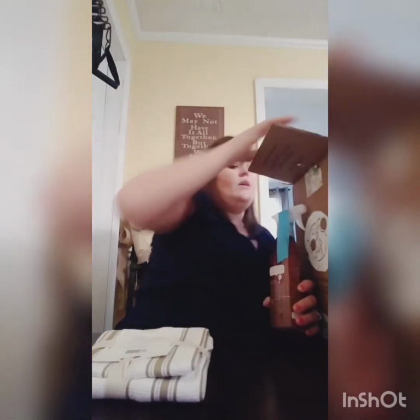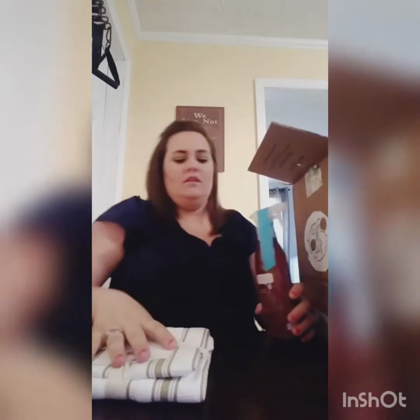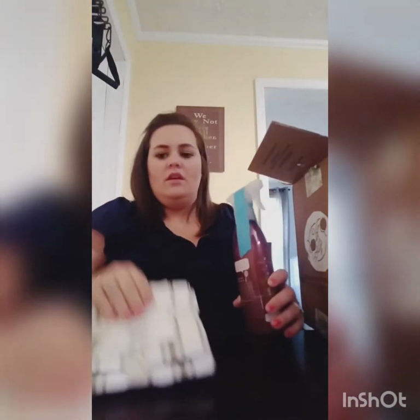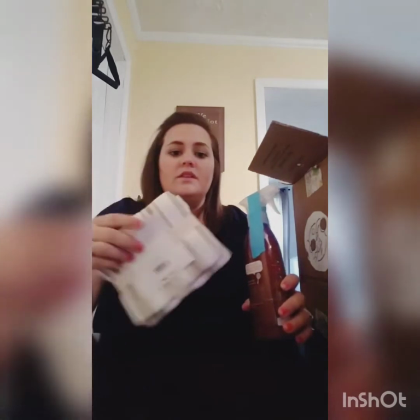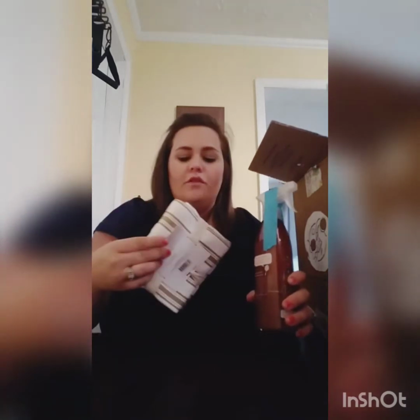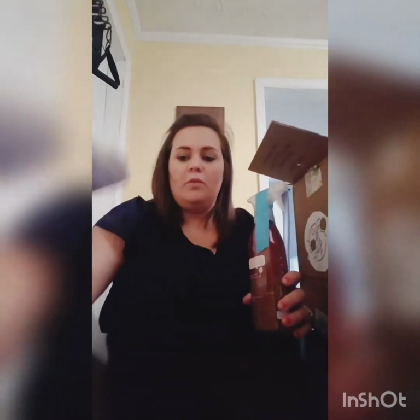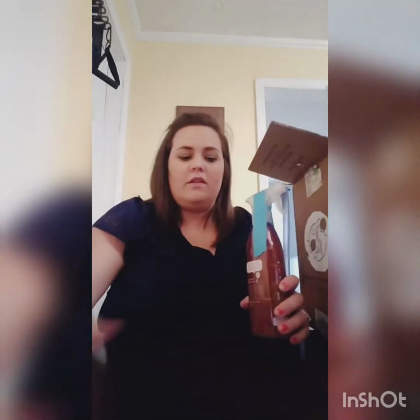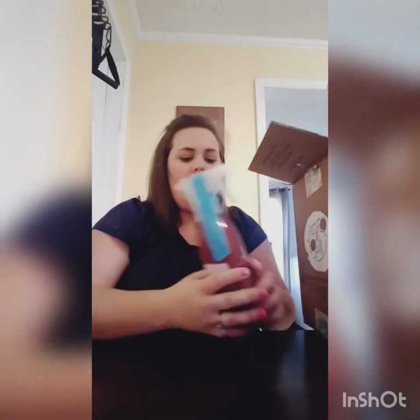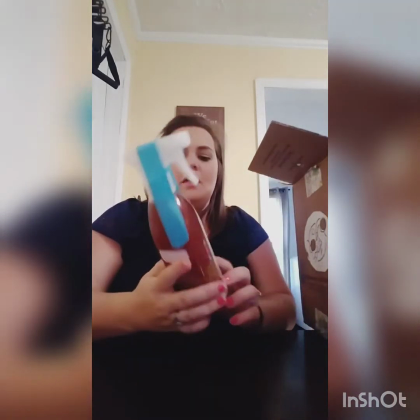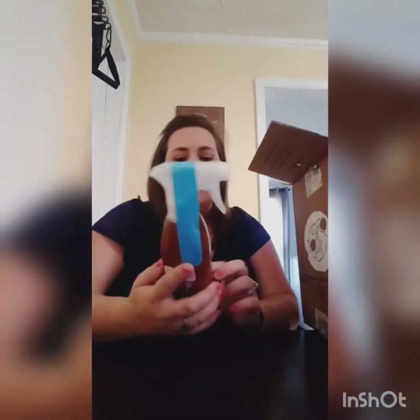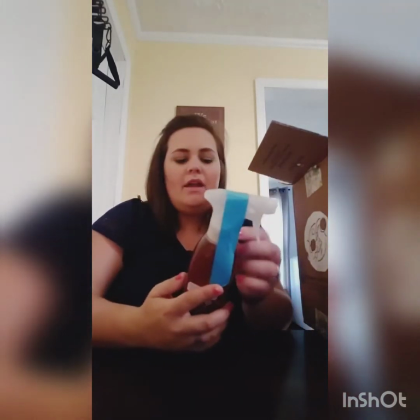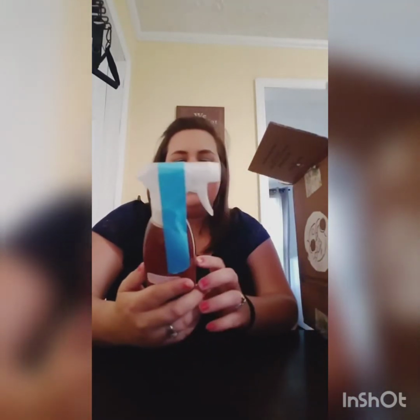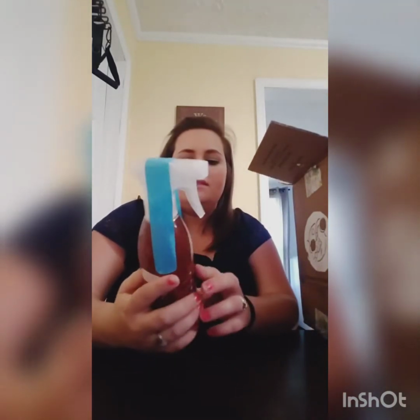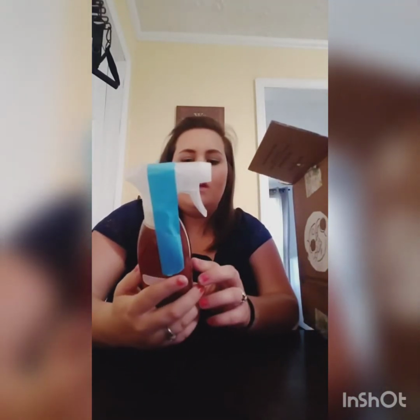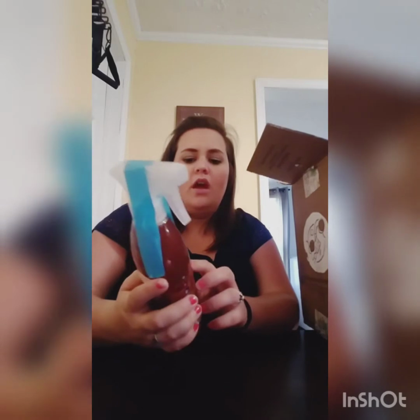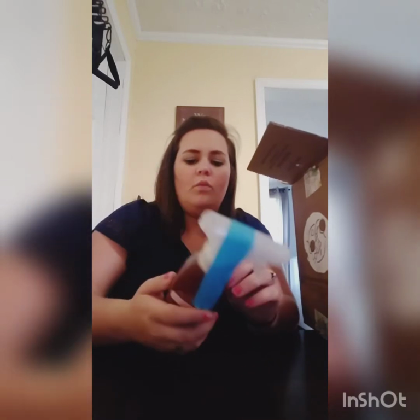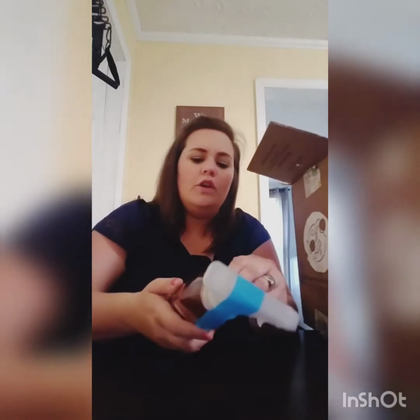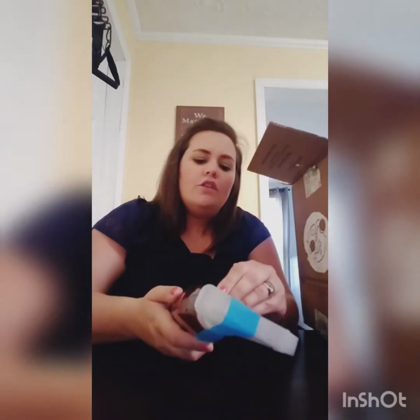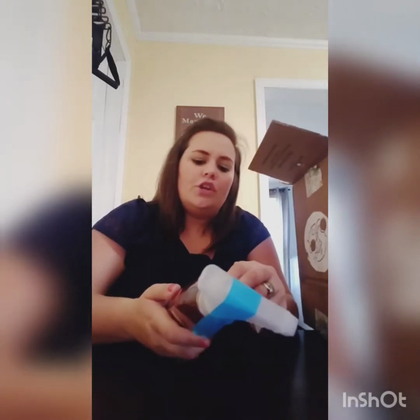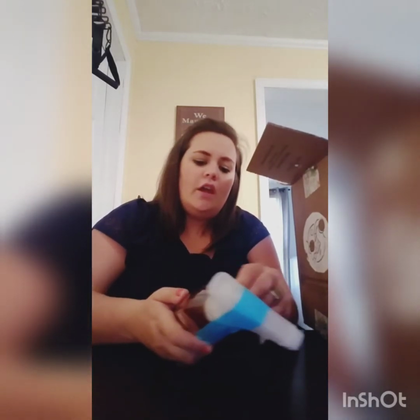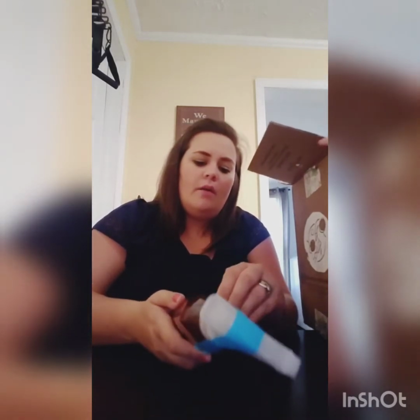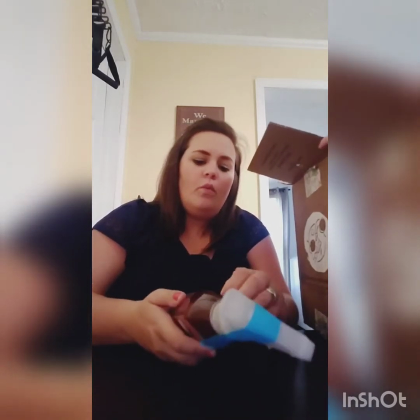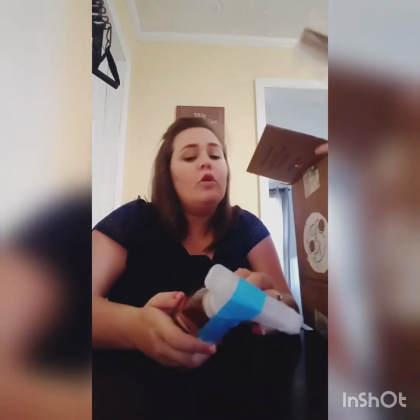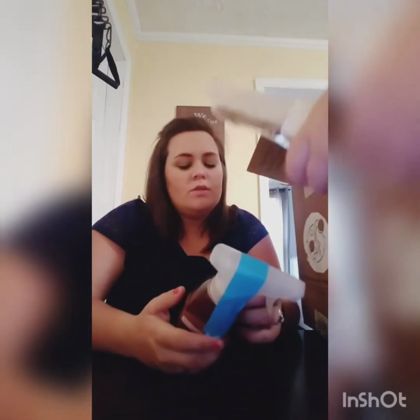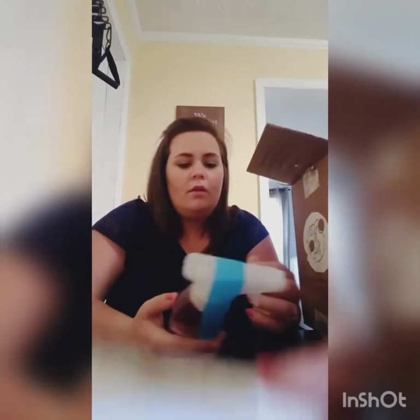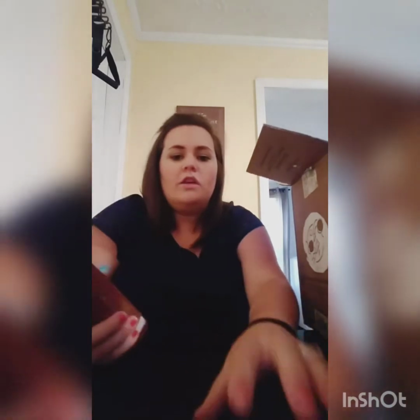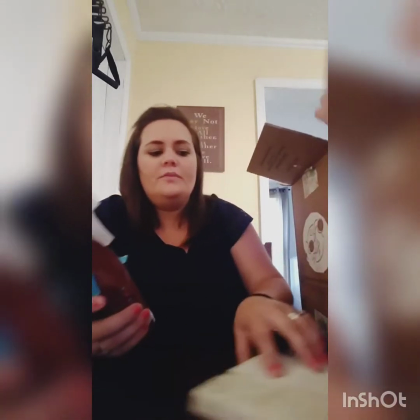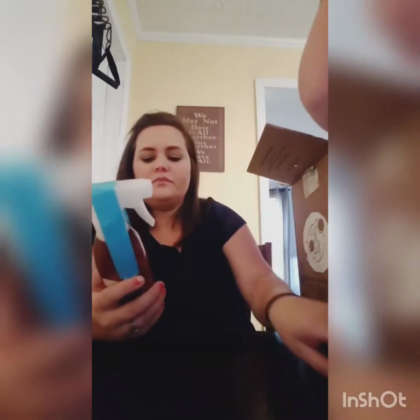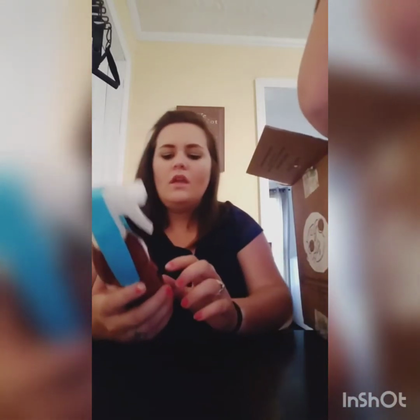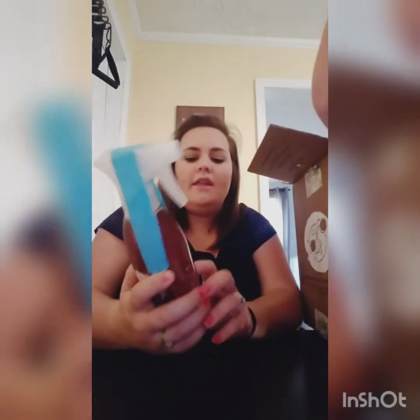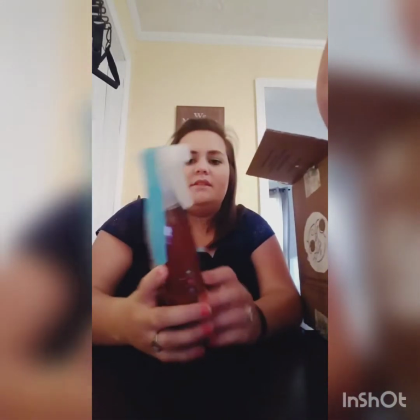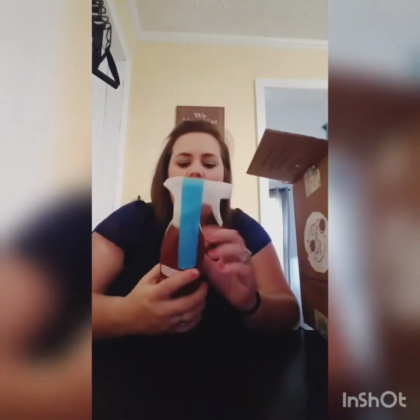This one I paid for. This is the Method Wood for Good polish. And this is in the scent almond. I'll go ahead and take that tape off of it.